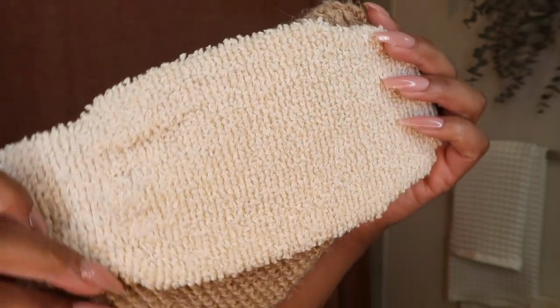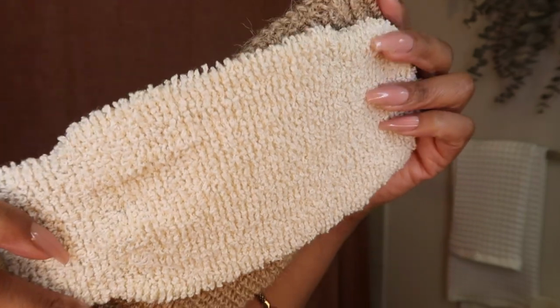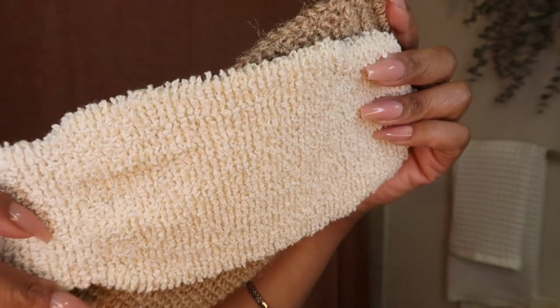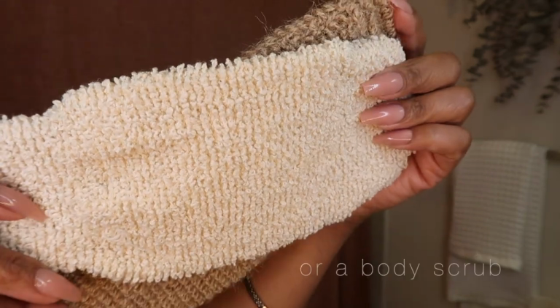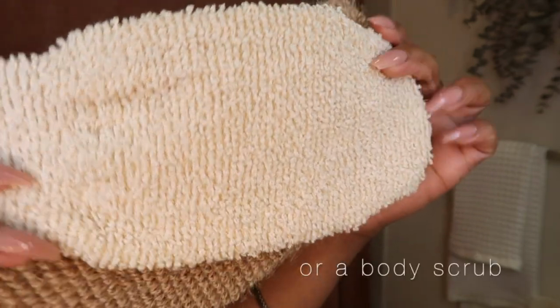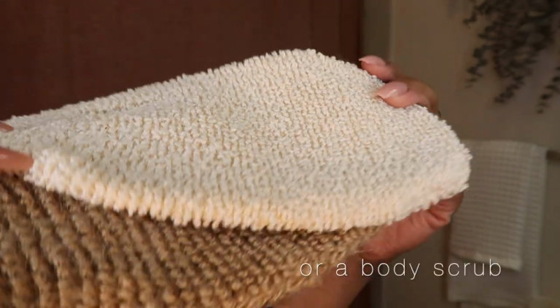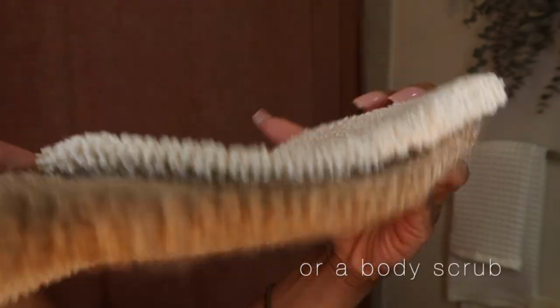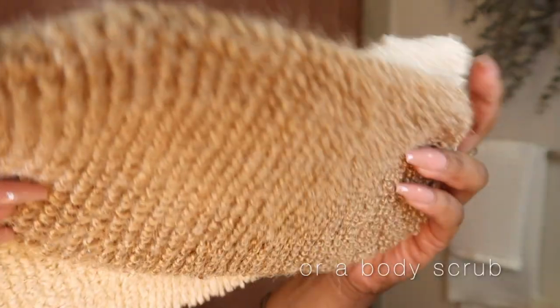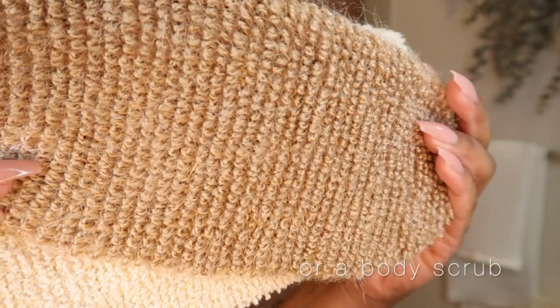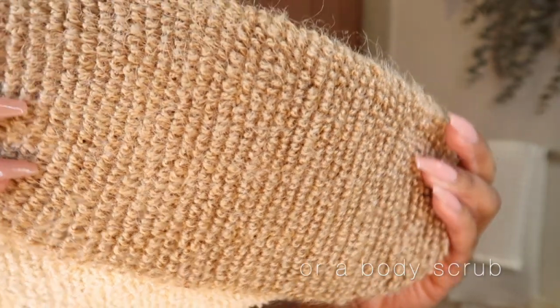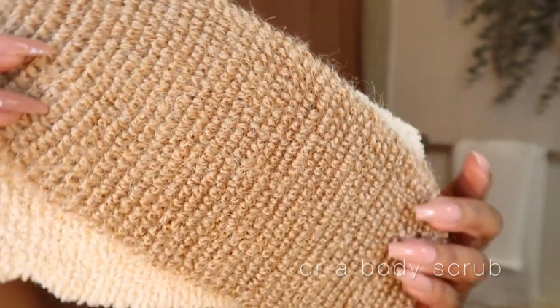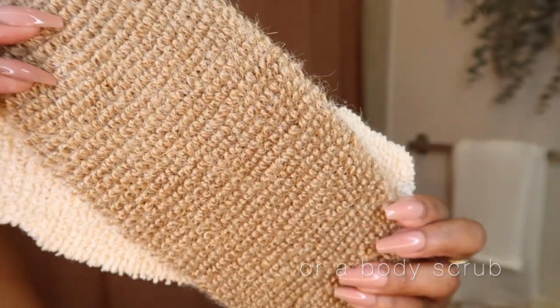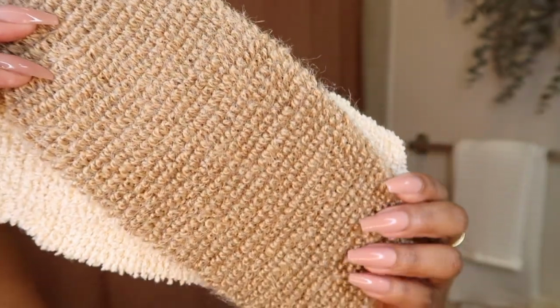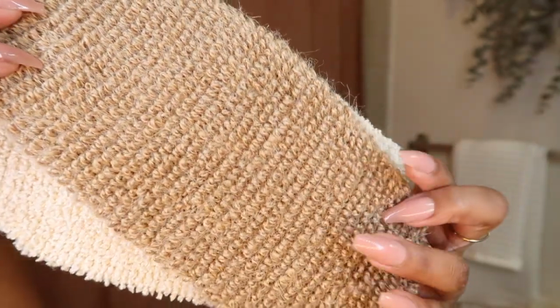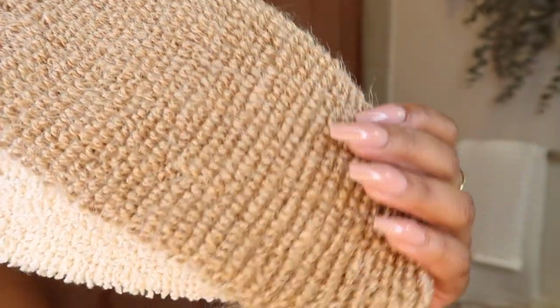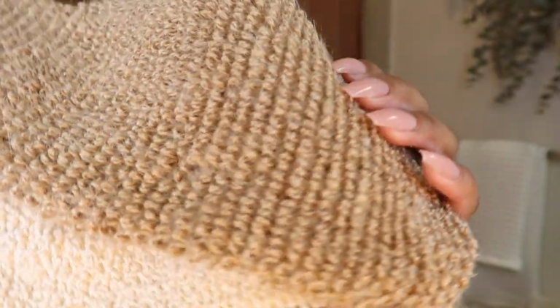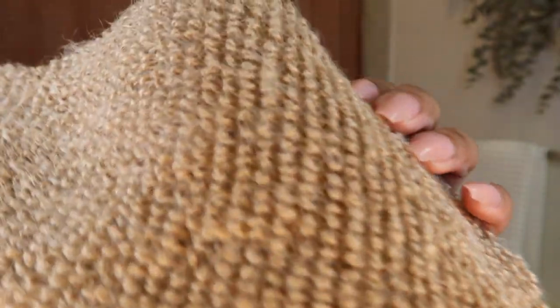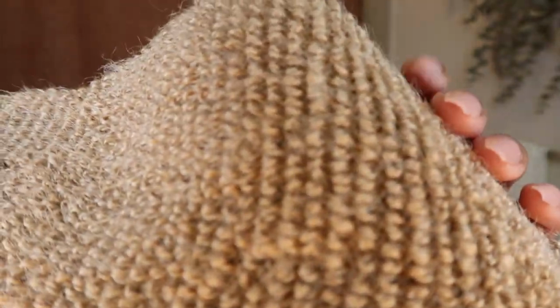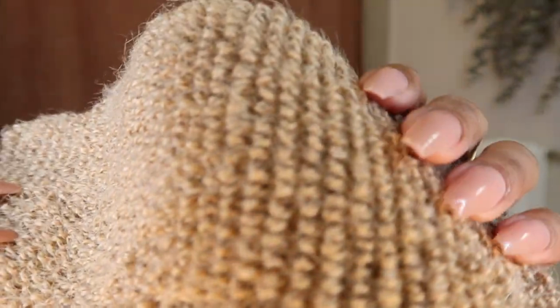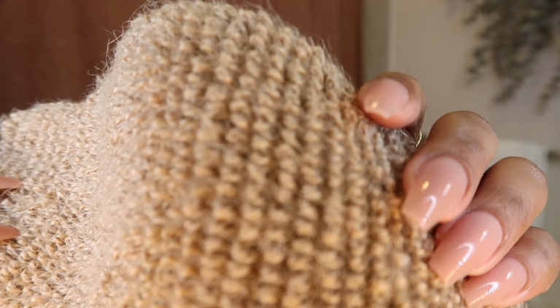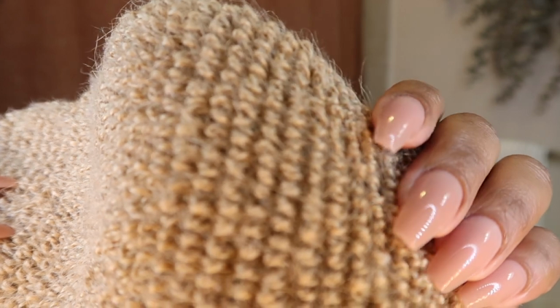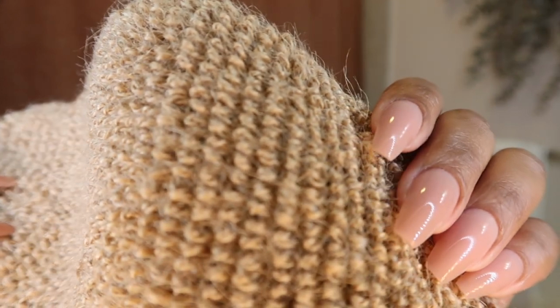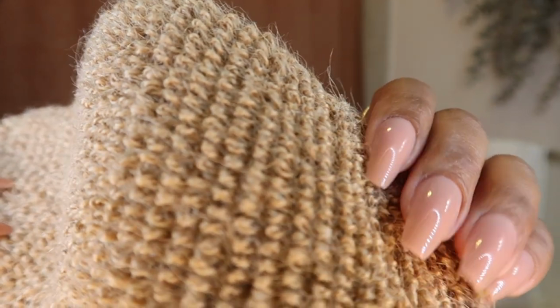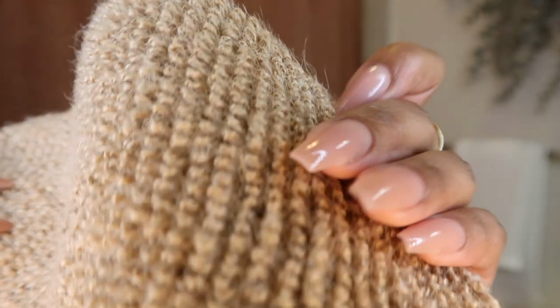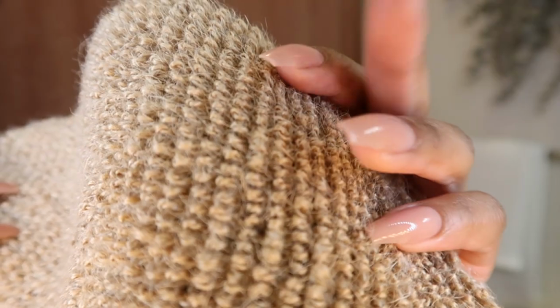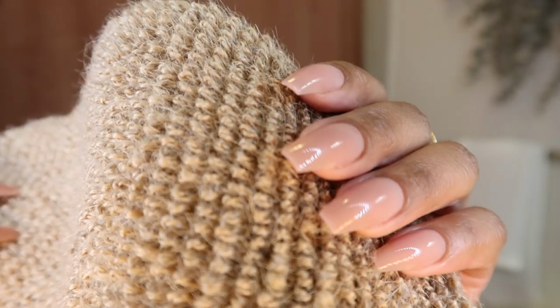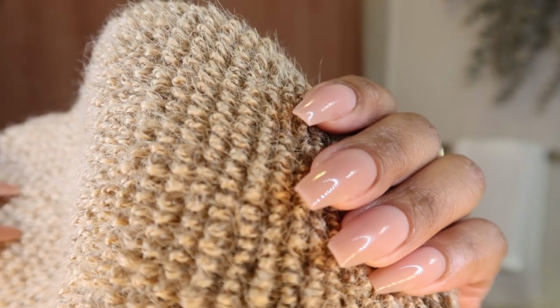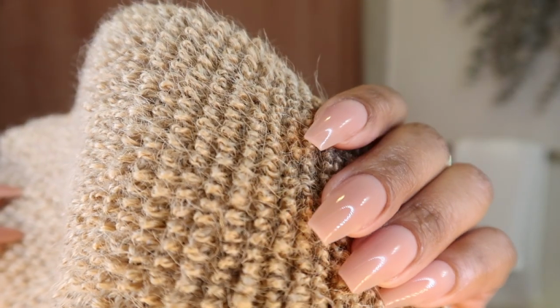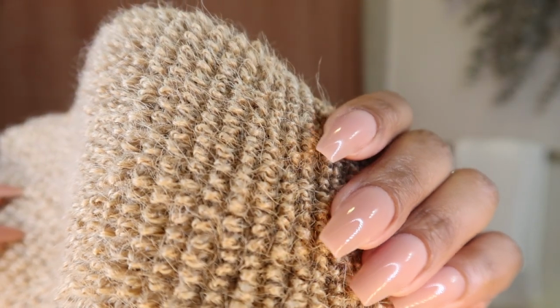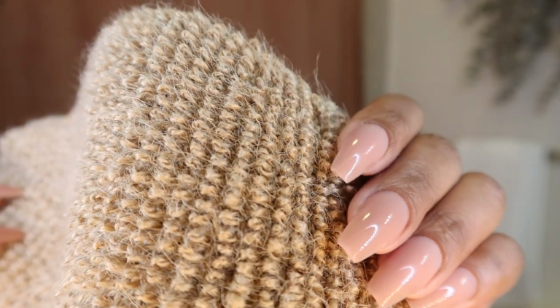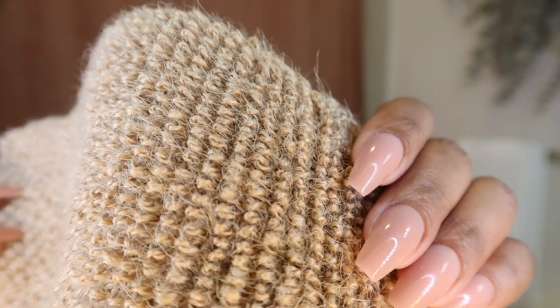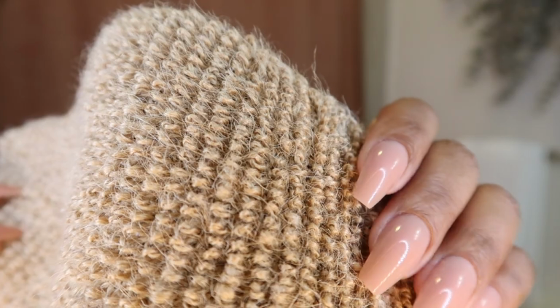The second form of exfoliation is using exfoliating gloves to cleanse your body while you're in the shower. These are one of my favorite pairs from Amazon. I love the color of them, I love the way they feel — they're not too rough but not too soft, so they don't feel like they're not doing anything. I'll link these down below as well.